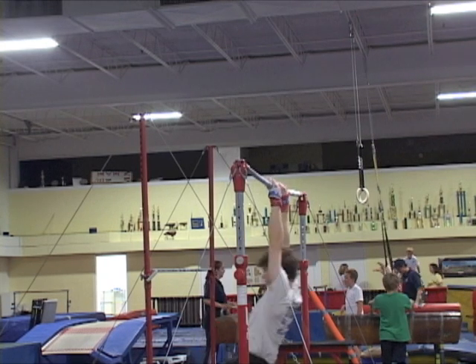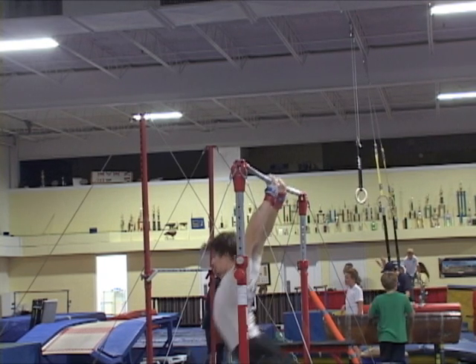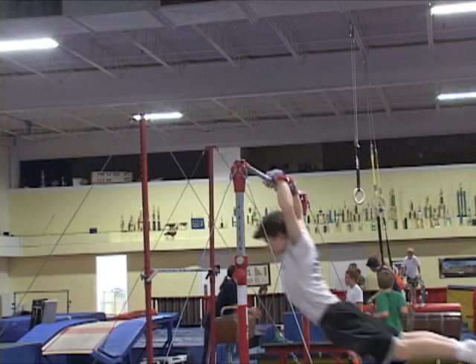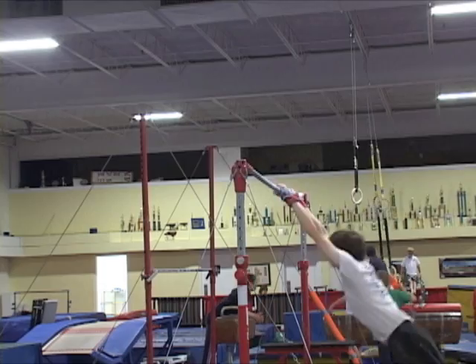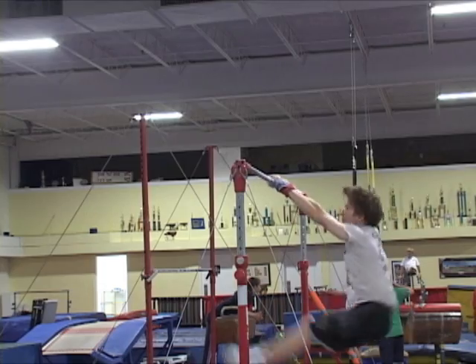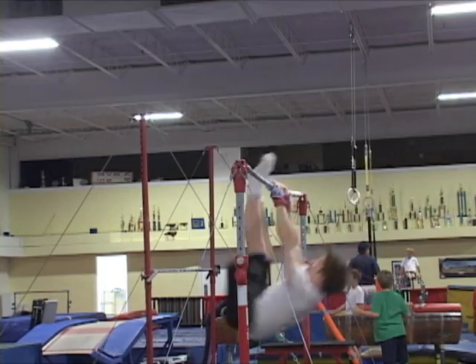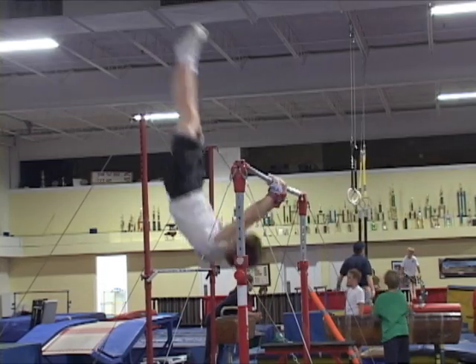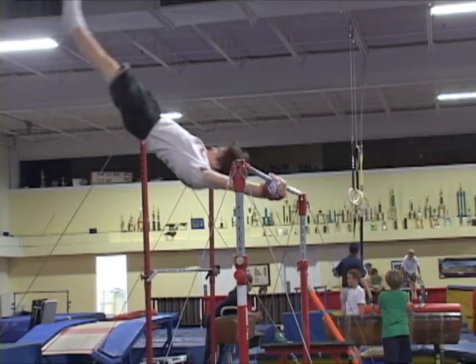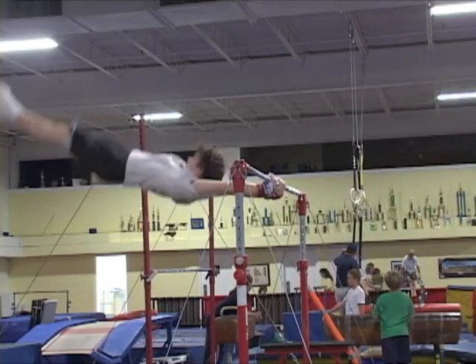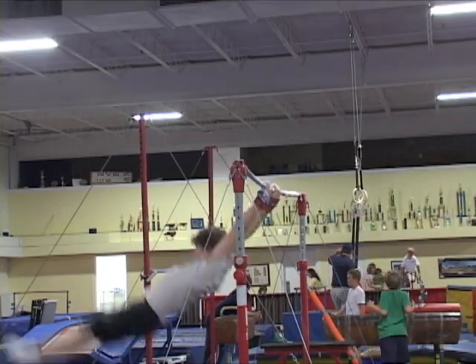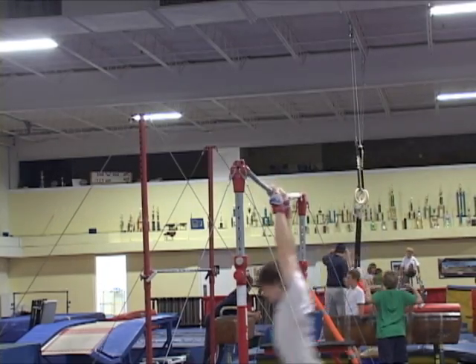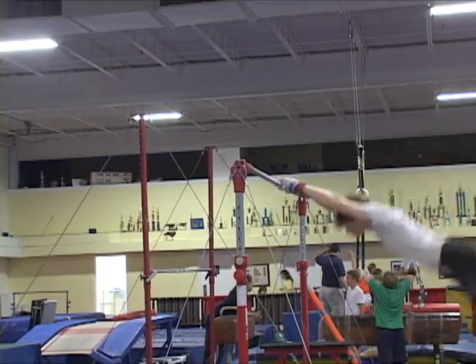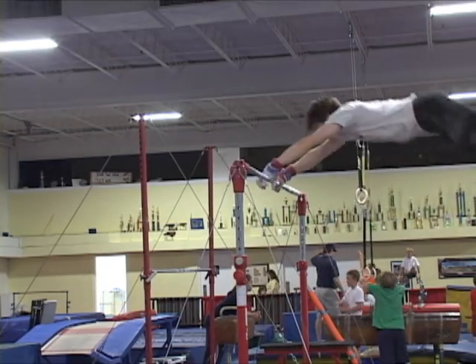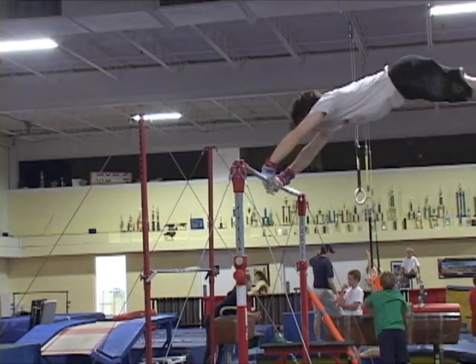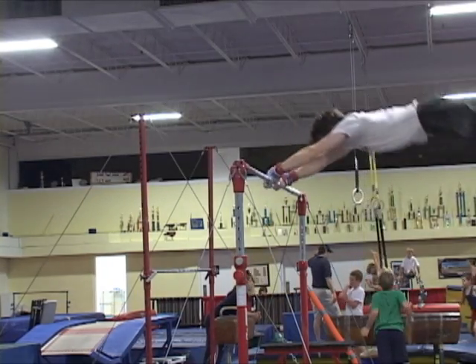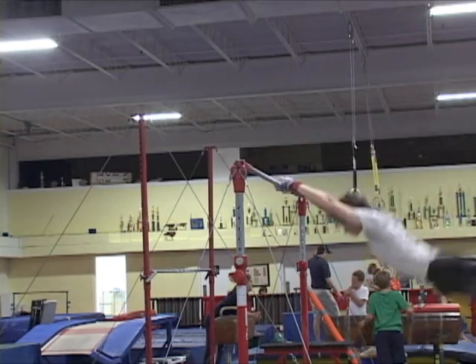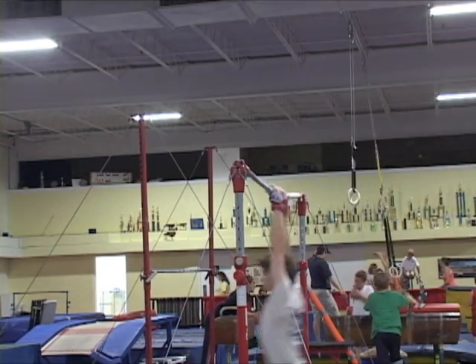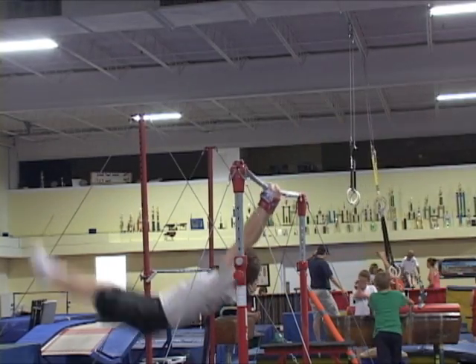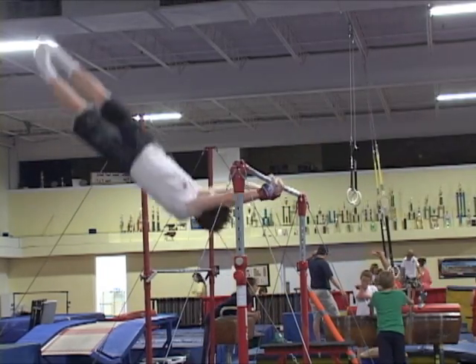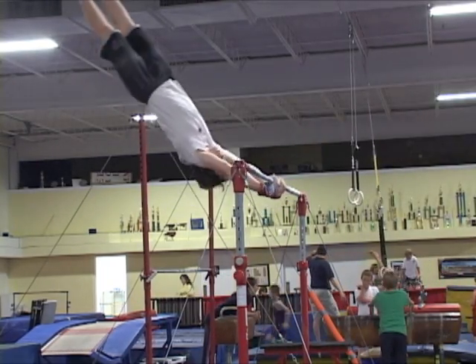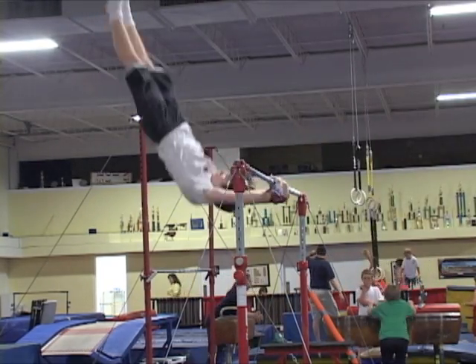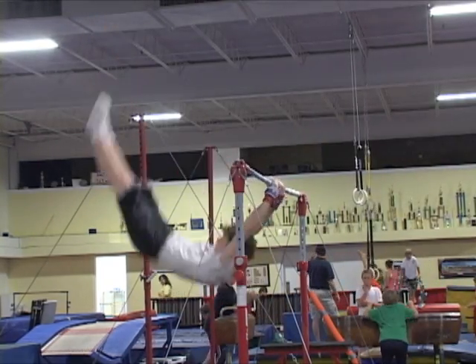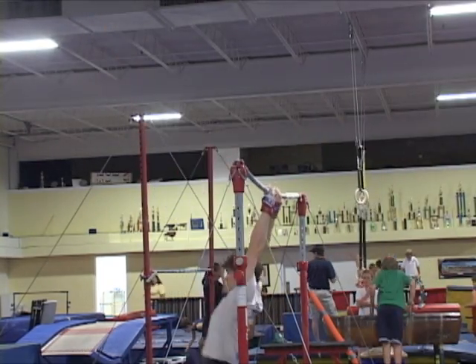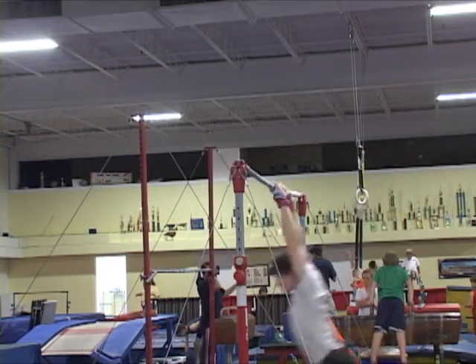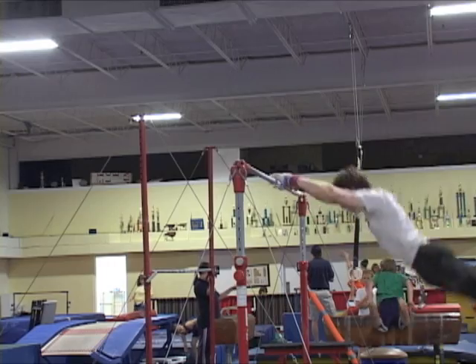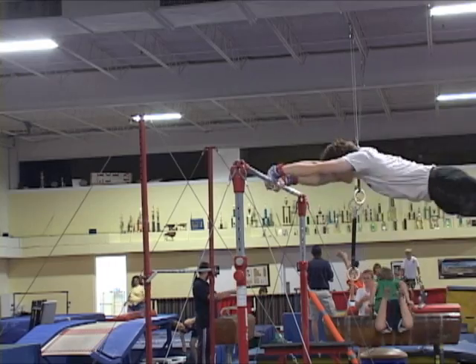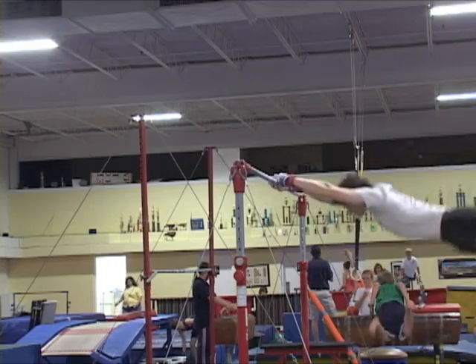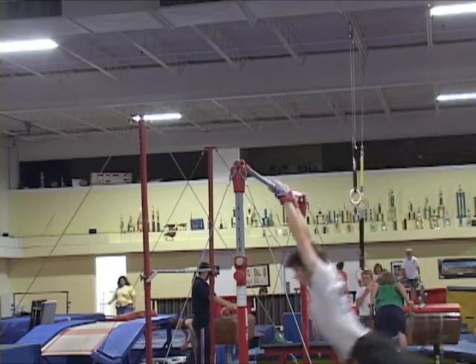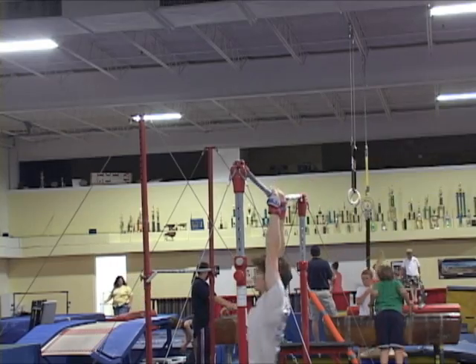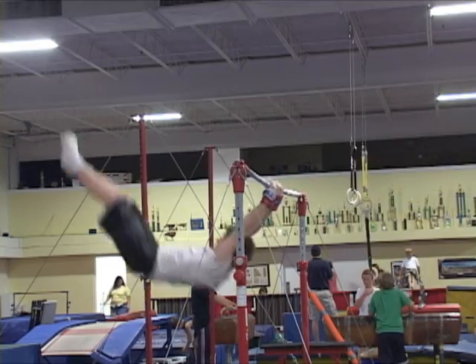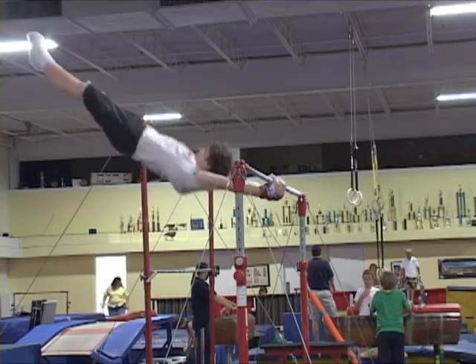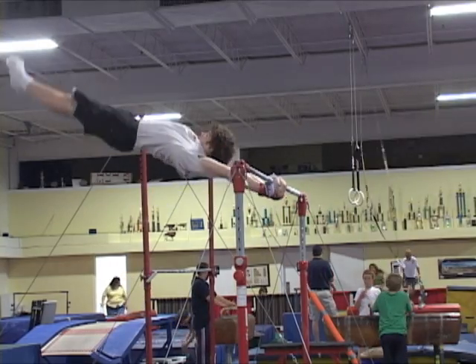This is a very basic Gengar drill. During this drill, the gymnast is training to learn how to establish an early visual contact with the bar.